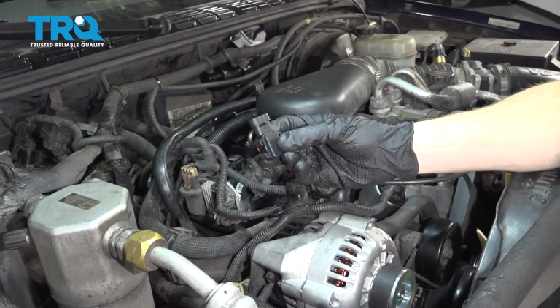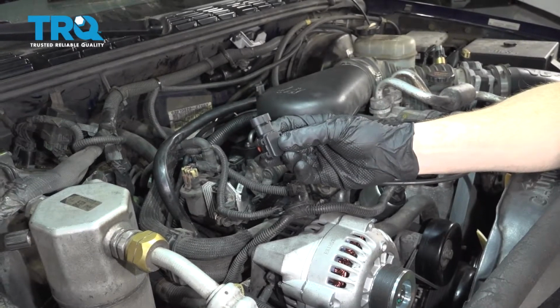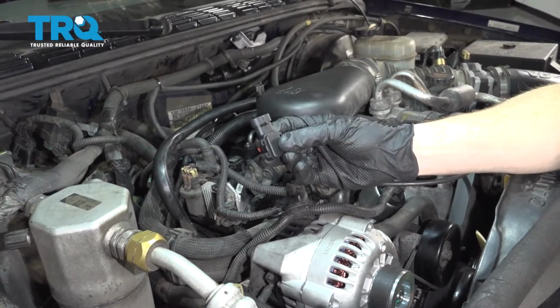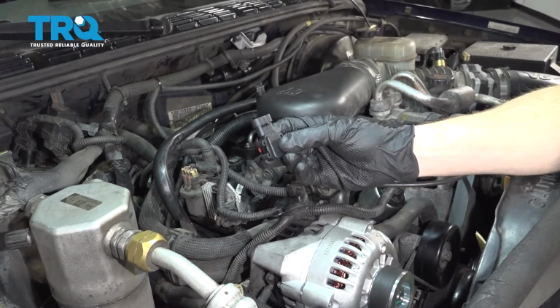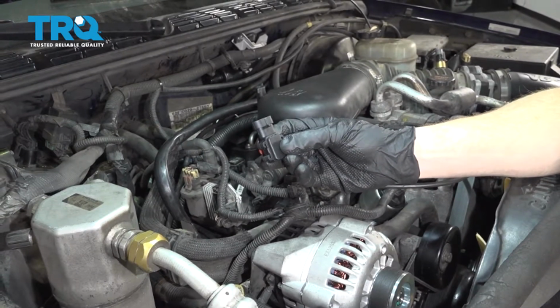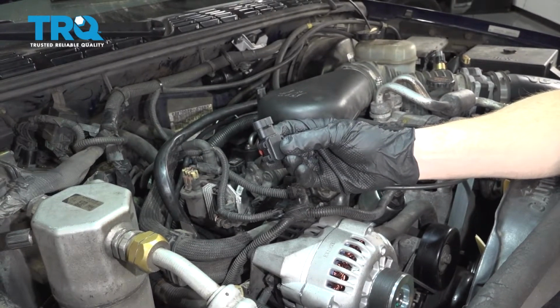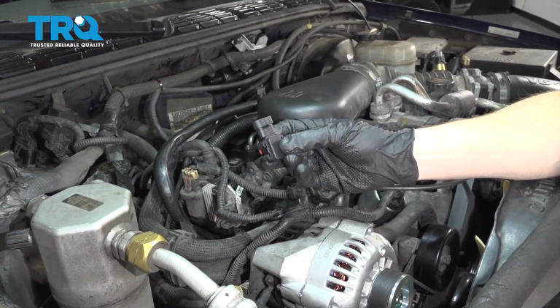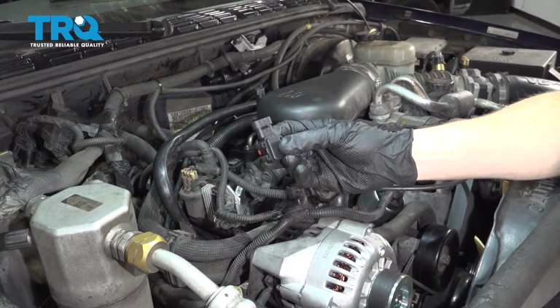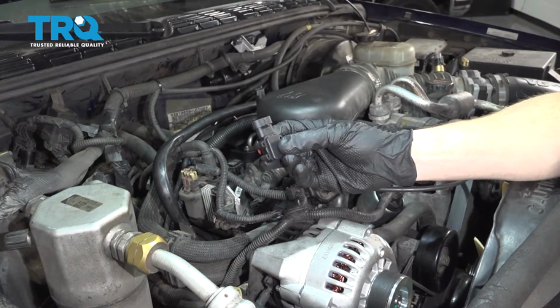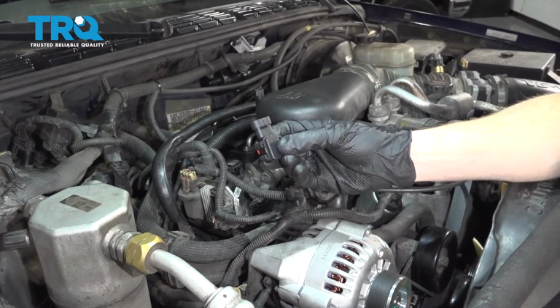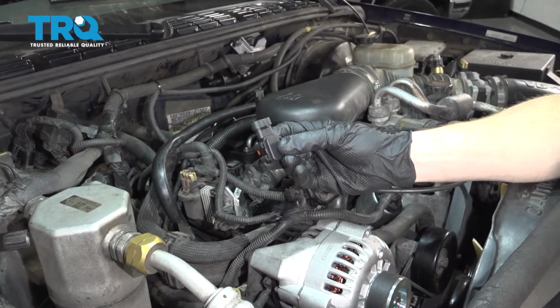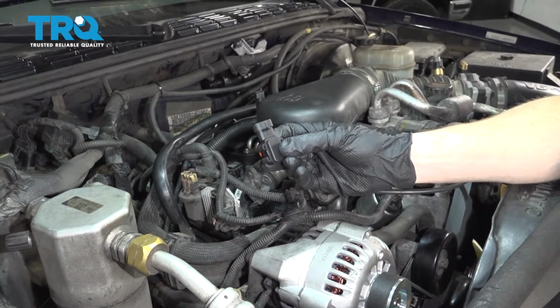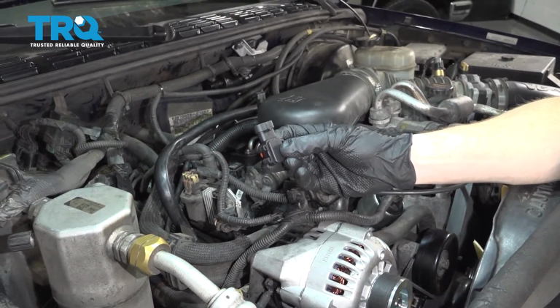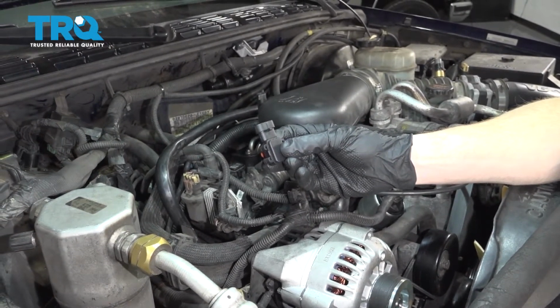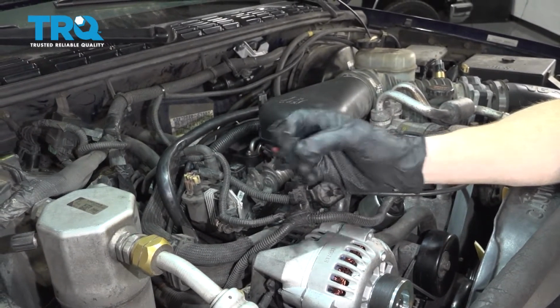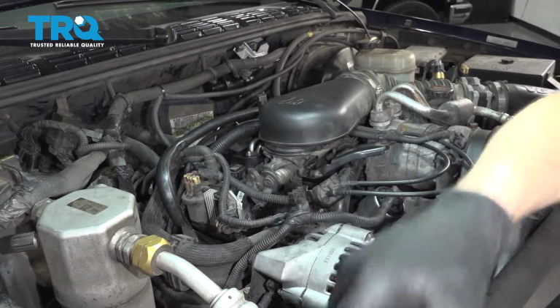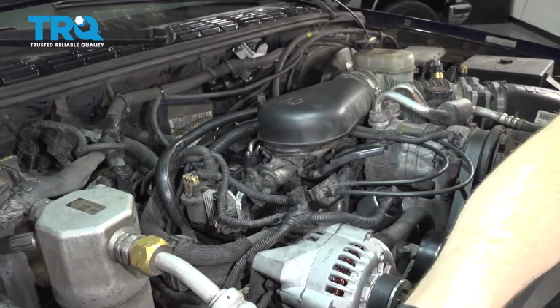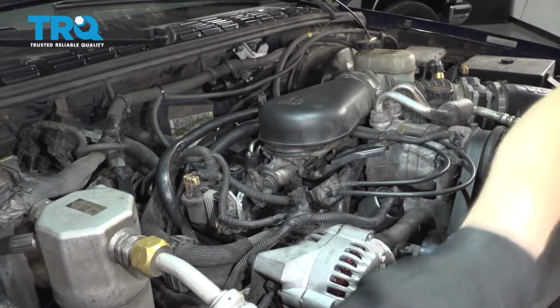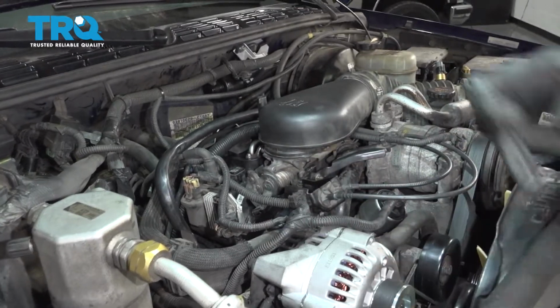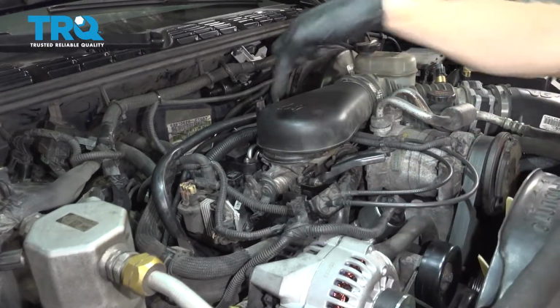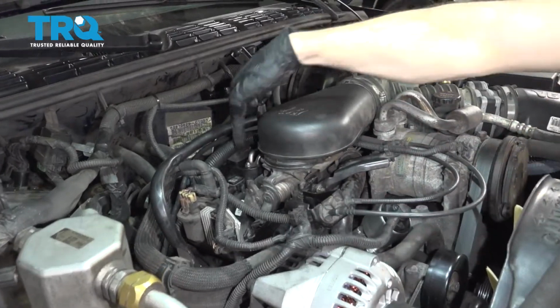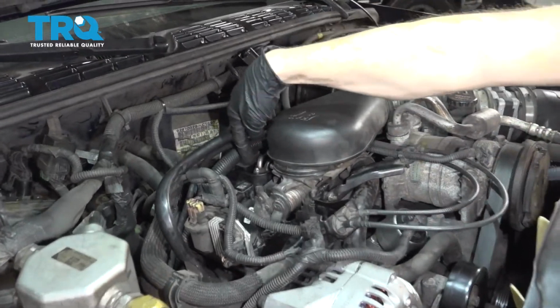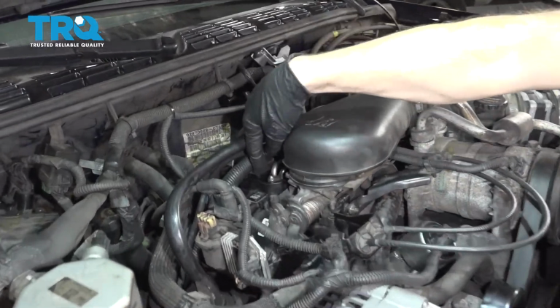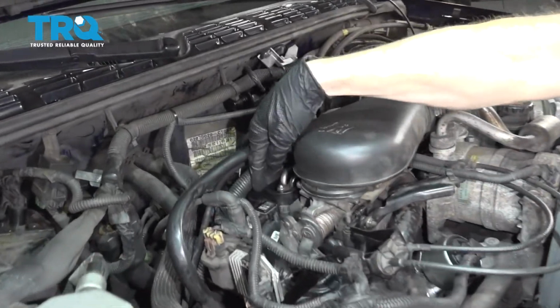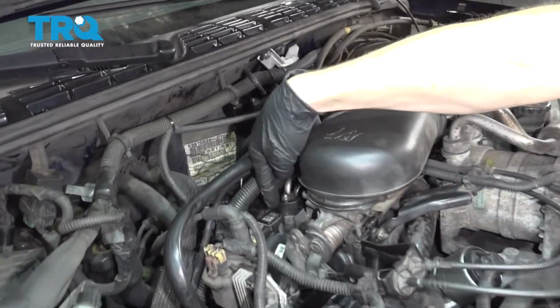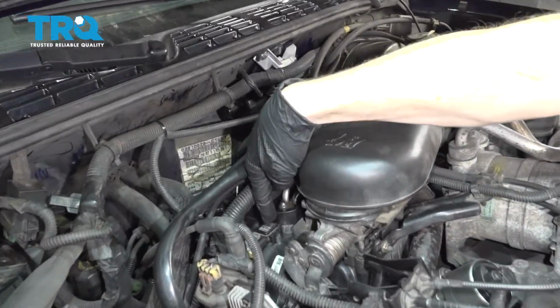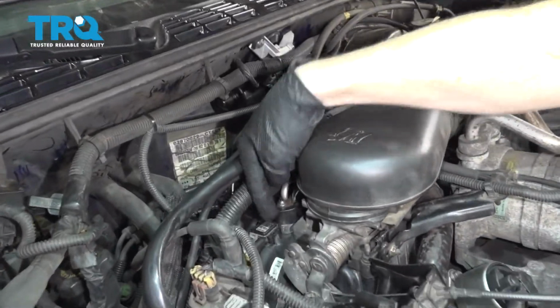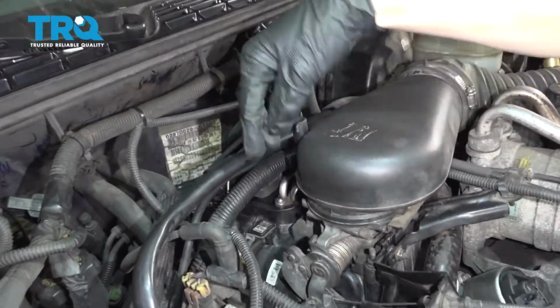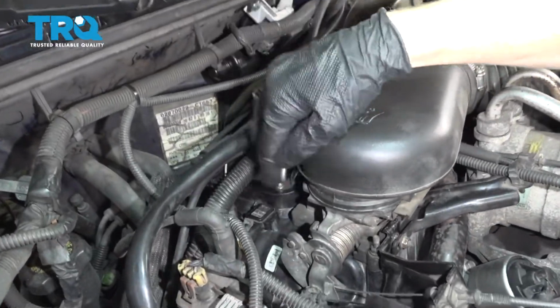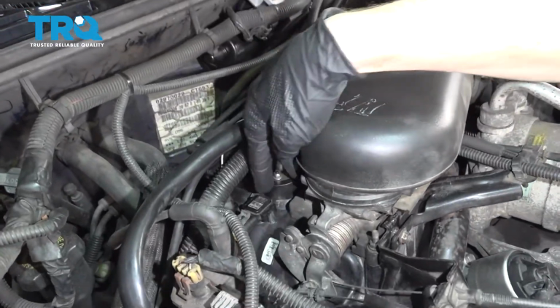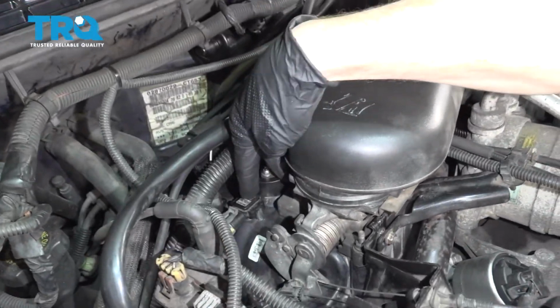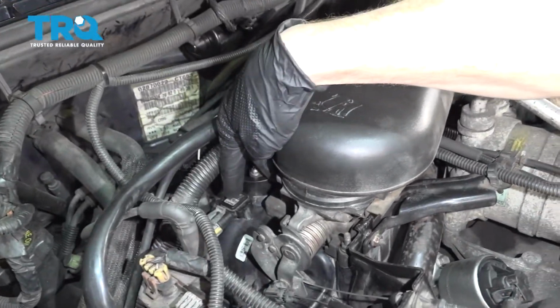To get started on replacing our MAP sensor, the first thing we have to do is locate it. It's gonna be located on the passenger side of your engine, right behind your throttle body.